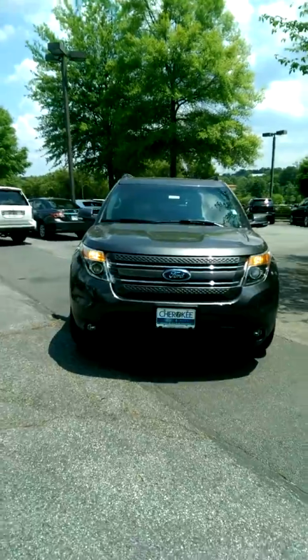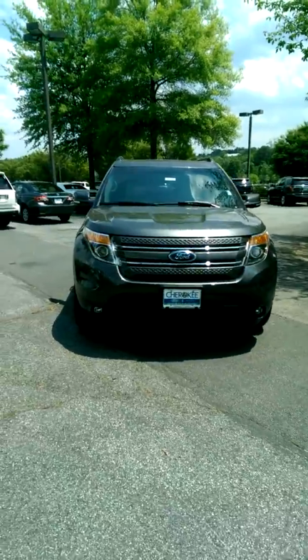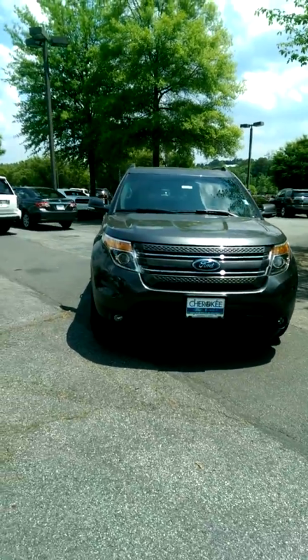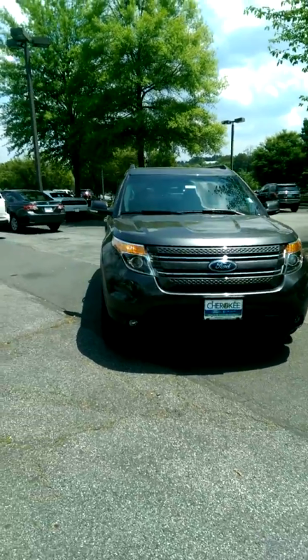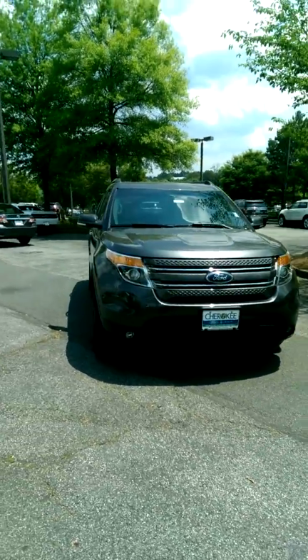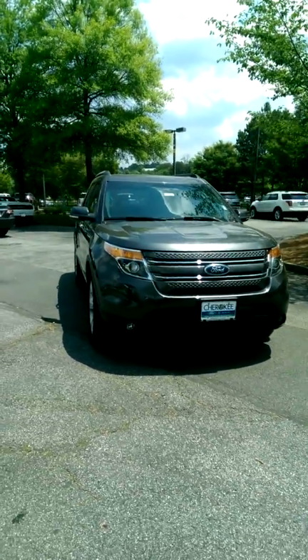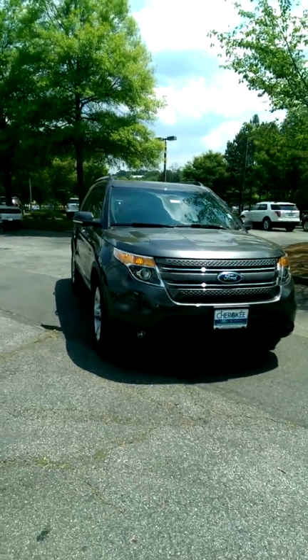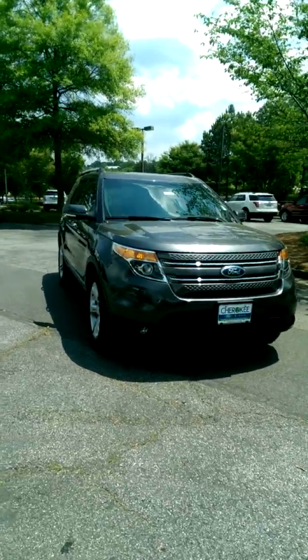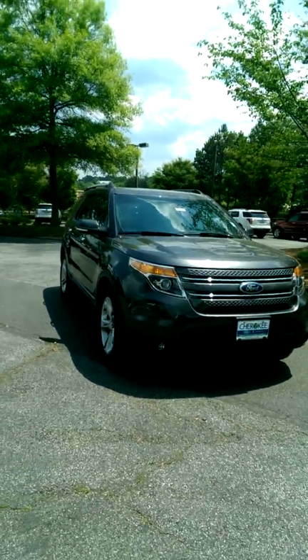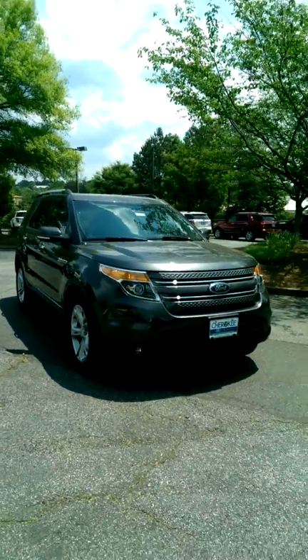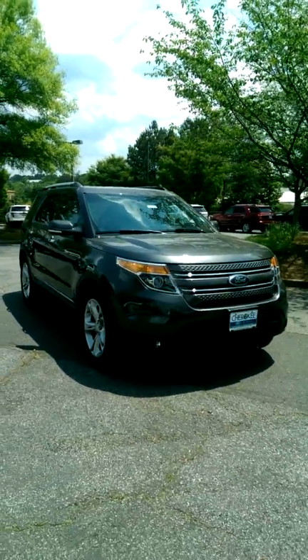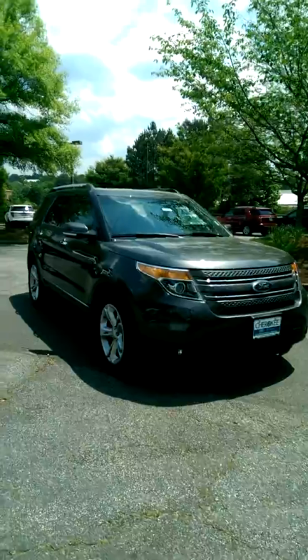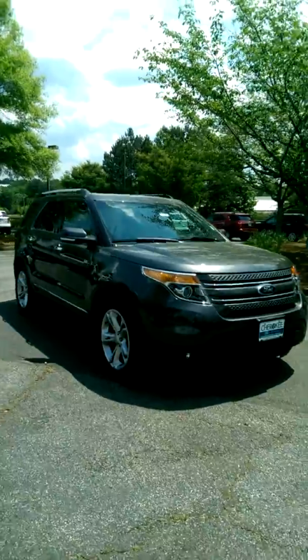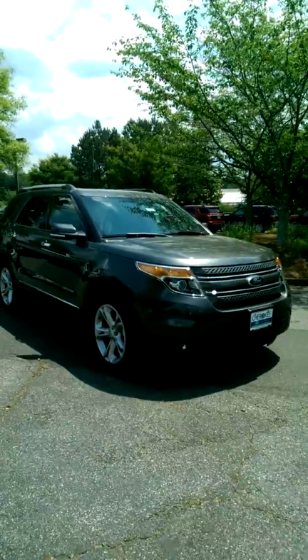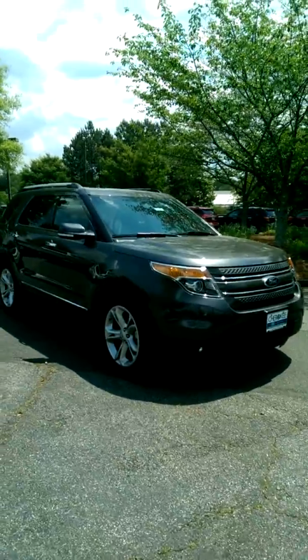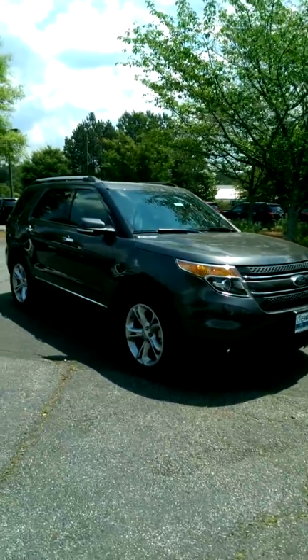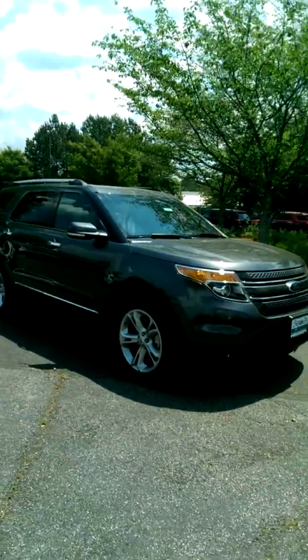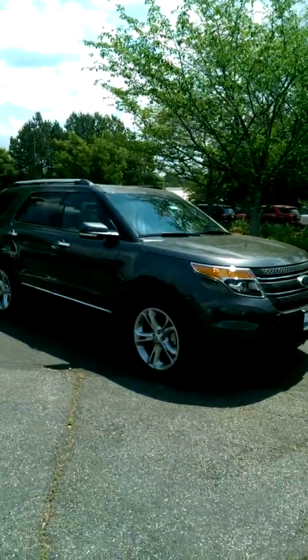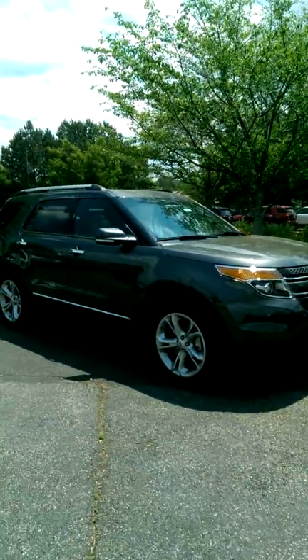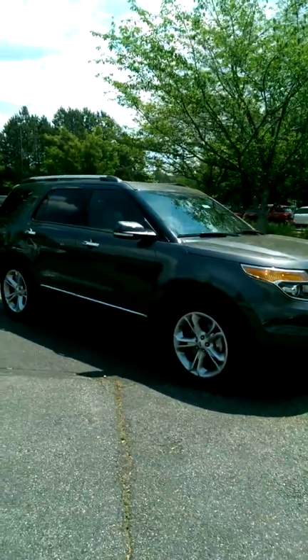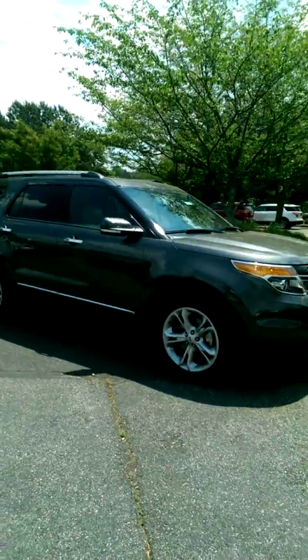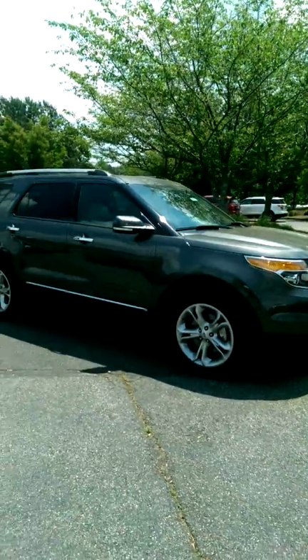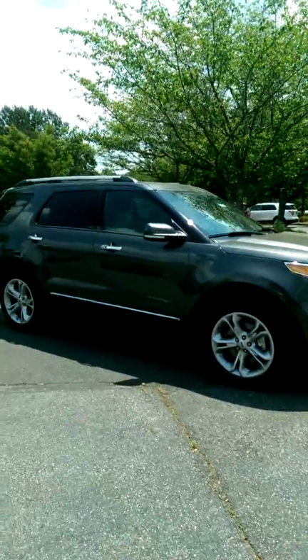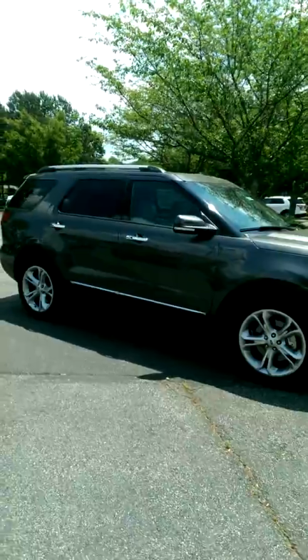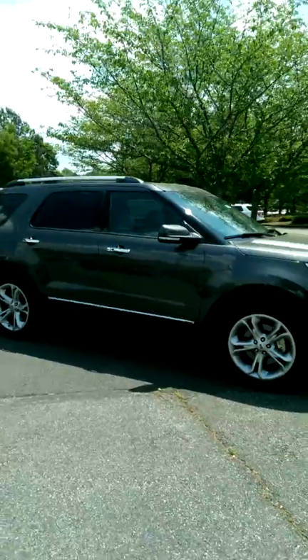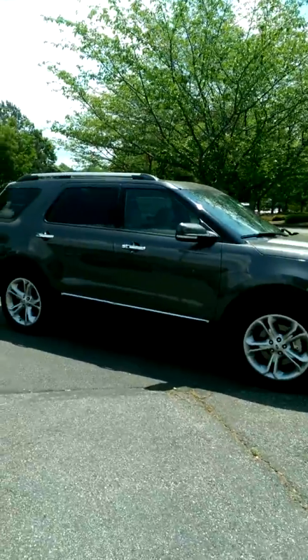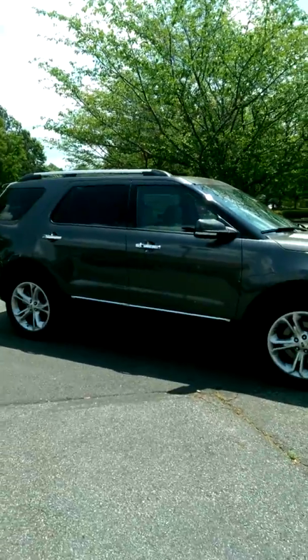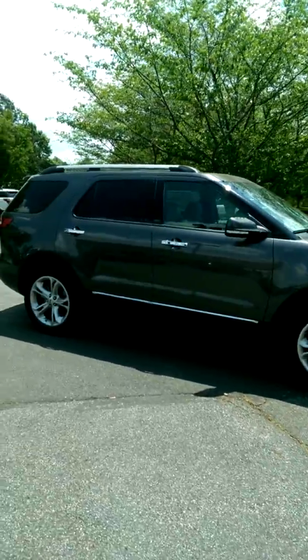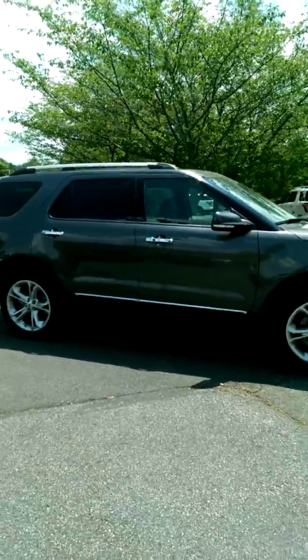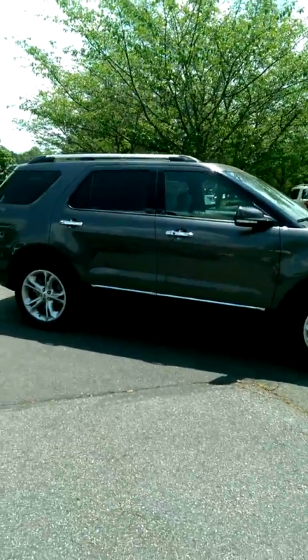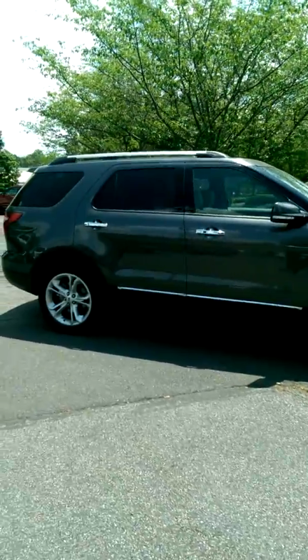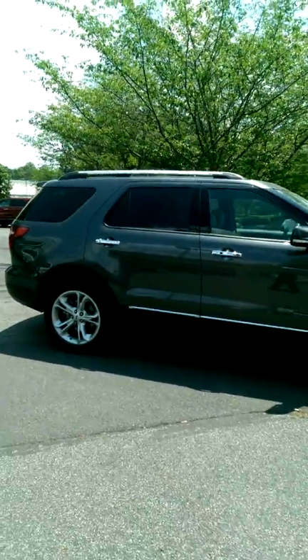This is the 2015 Ford Explorer Limited that I mentioned to you — the one in the magnetic color with the medium light stone interior with the captain's chair second row. This vehicle is set up exactly like the silver one that we took a look at.